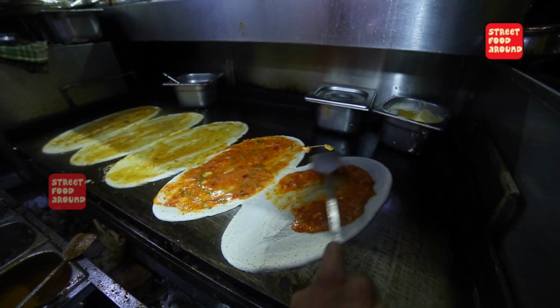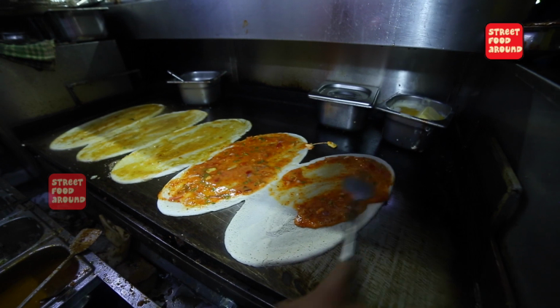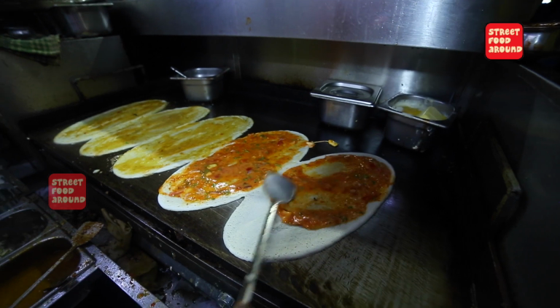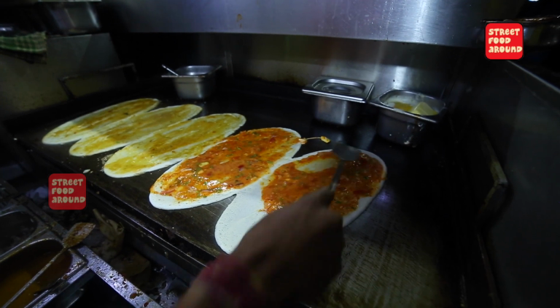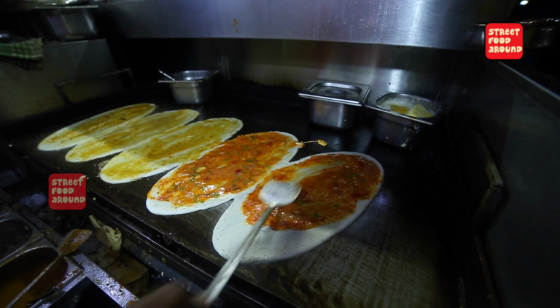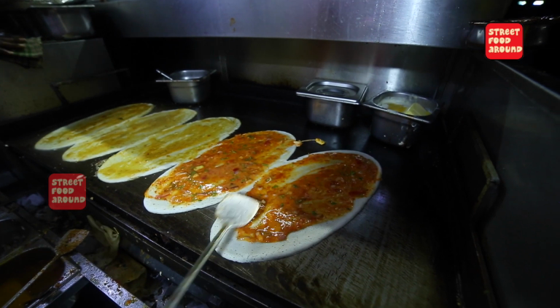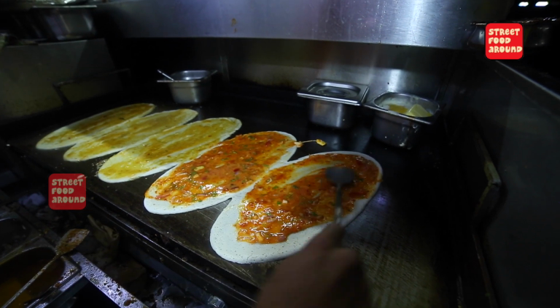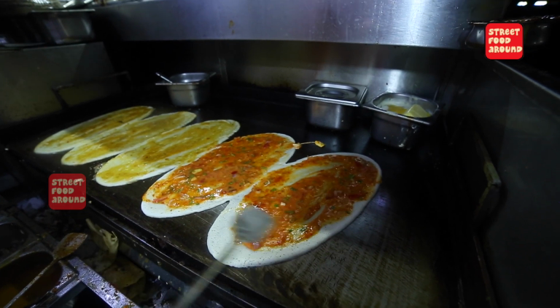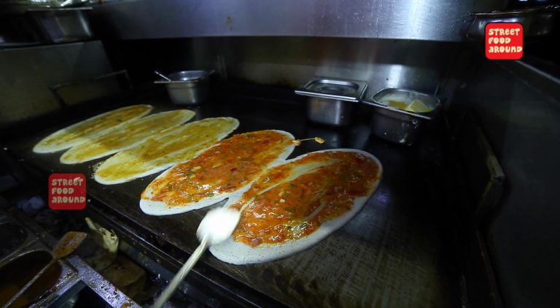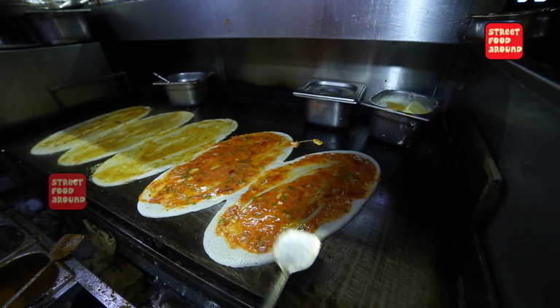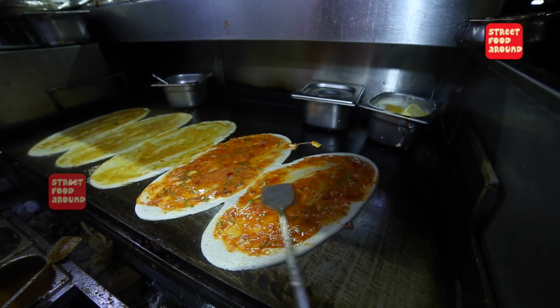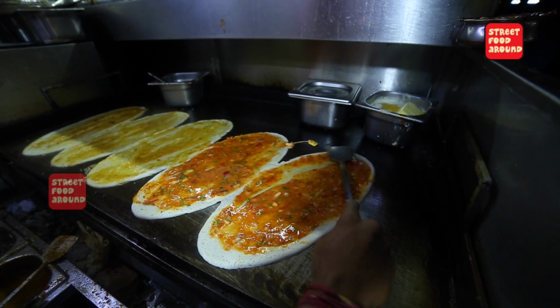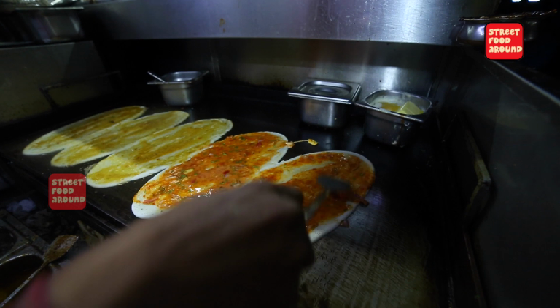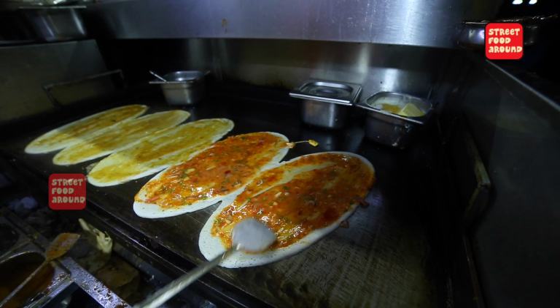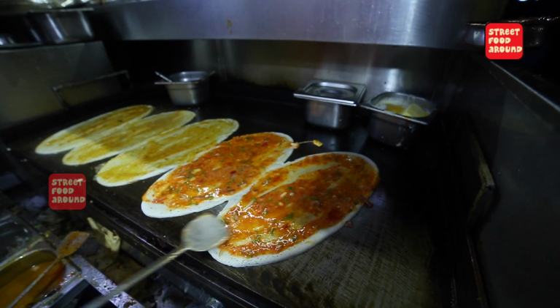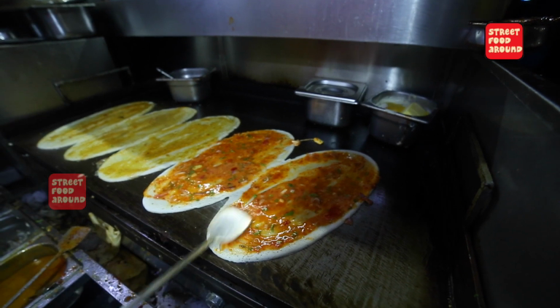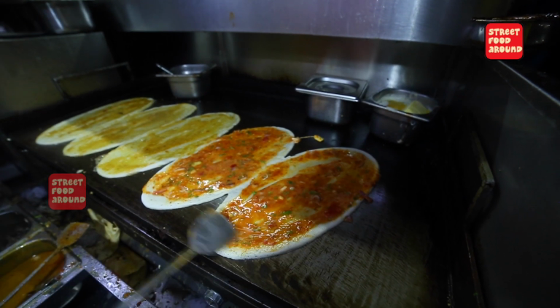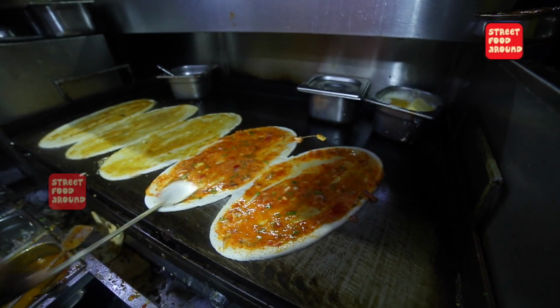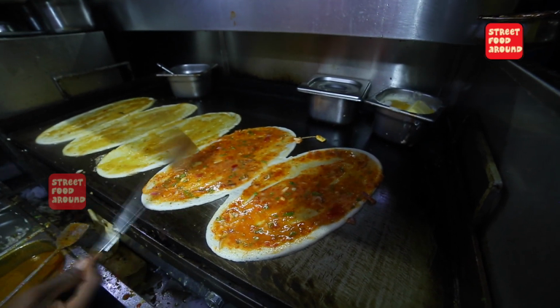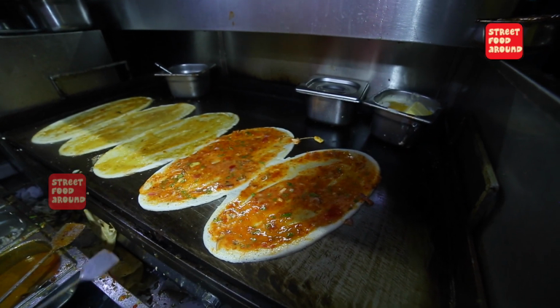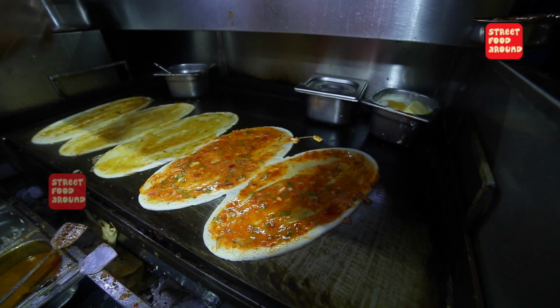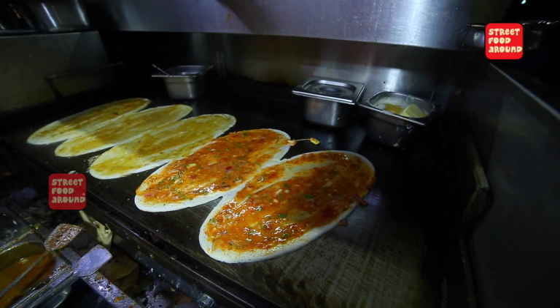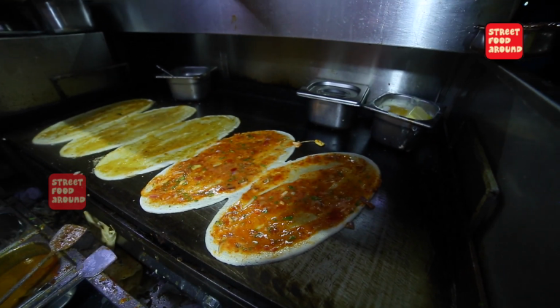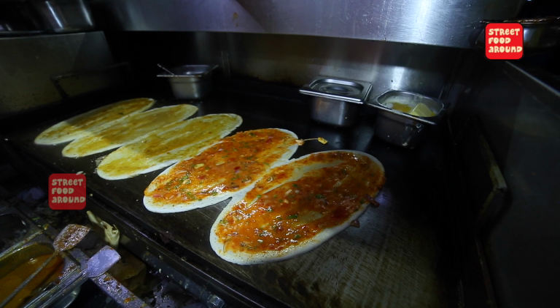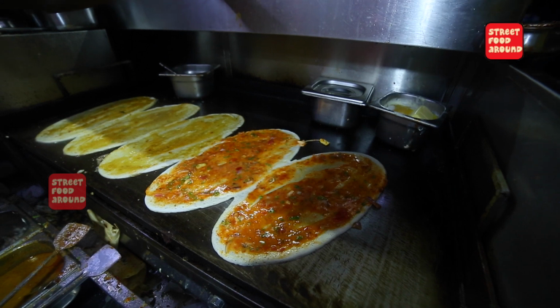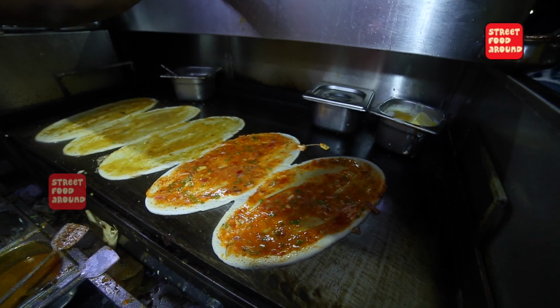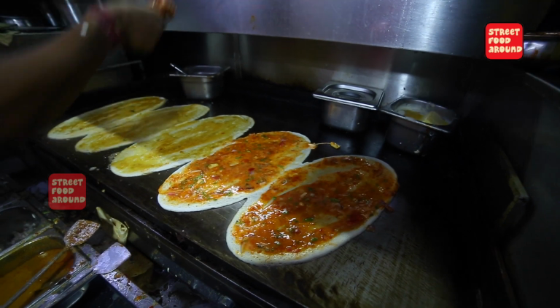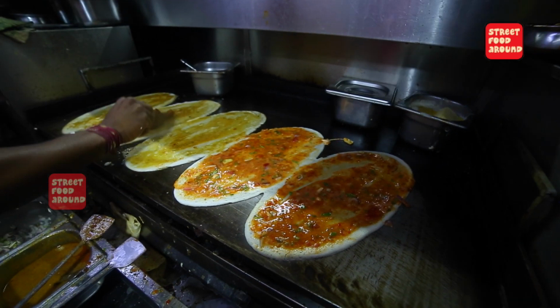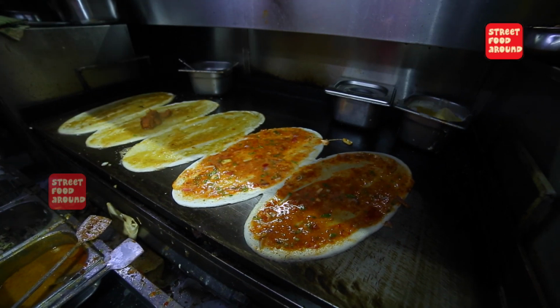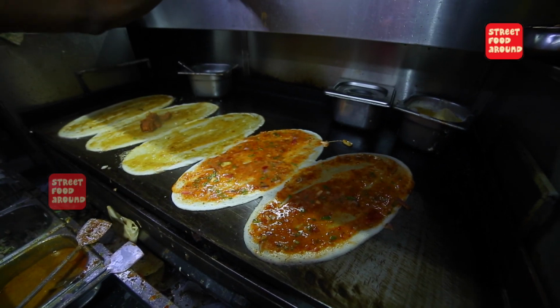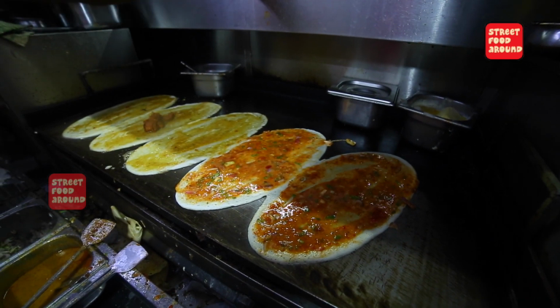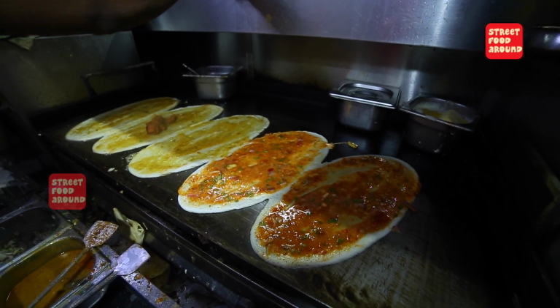Chili chicken. What are you doing? I'm using a chicken. I'll put chili chicken.